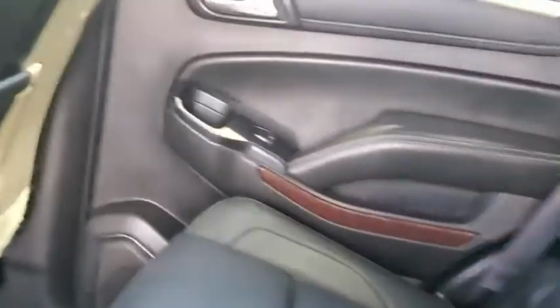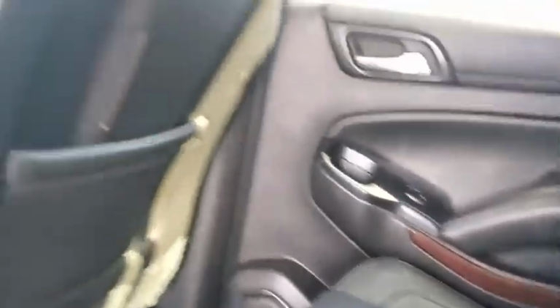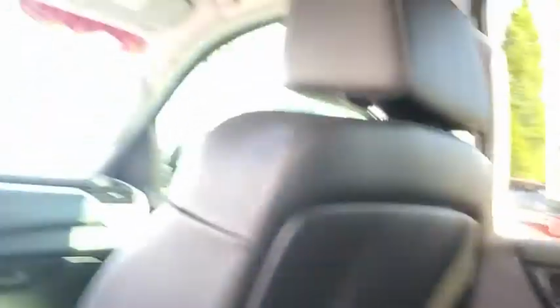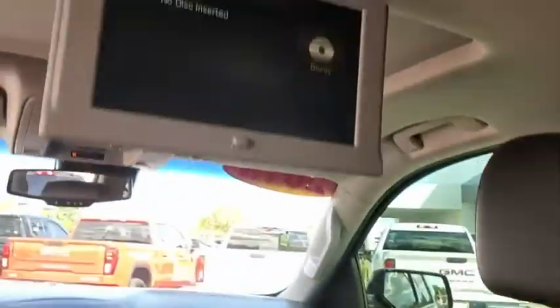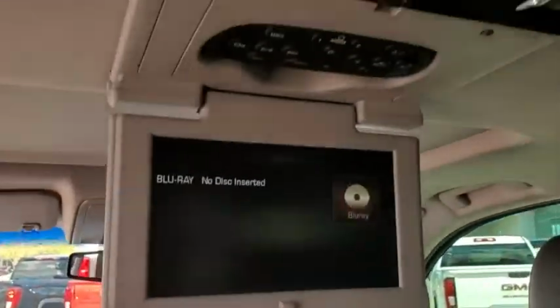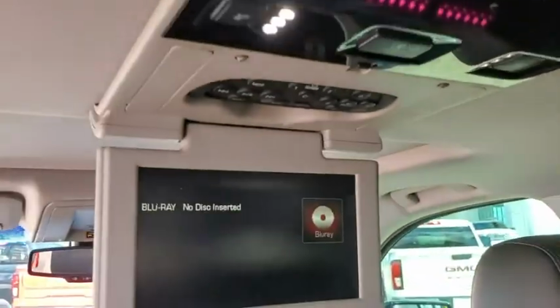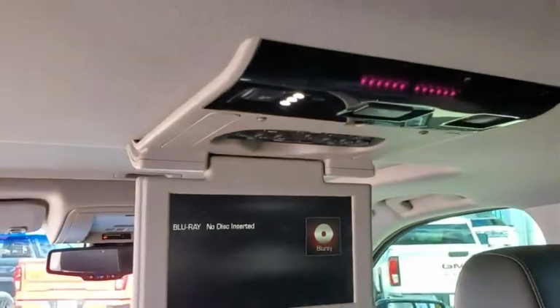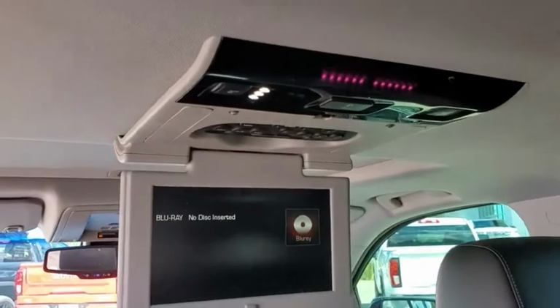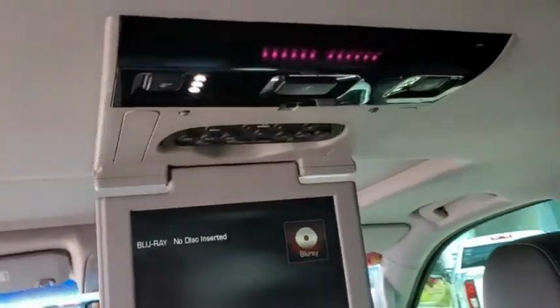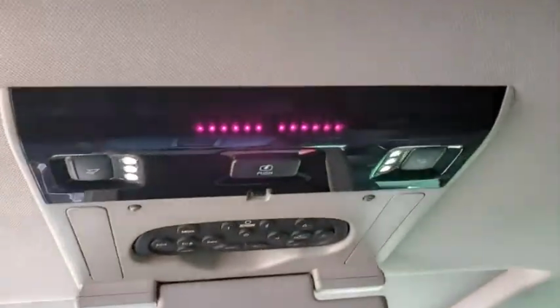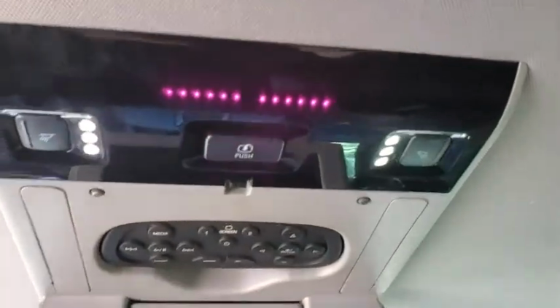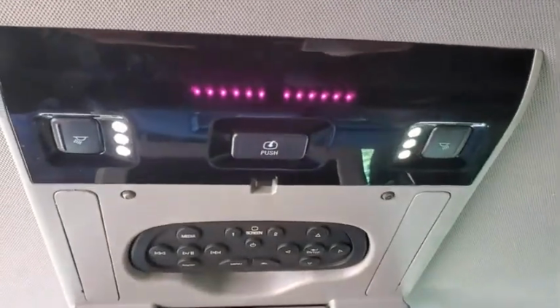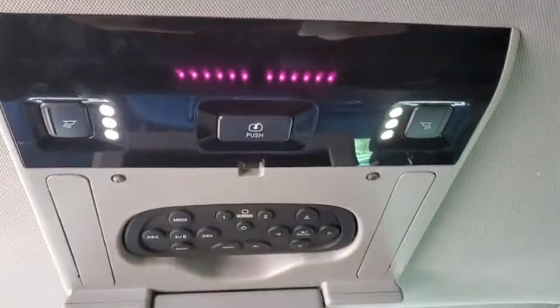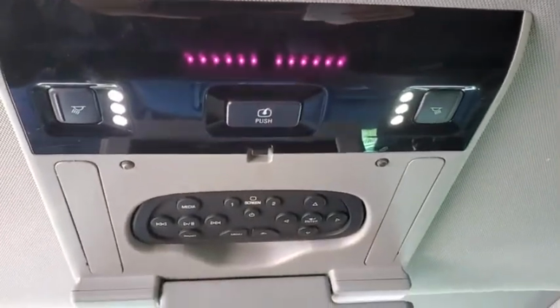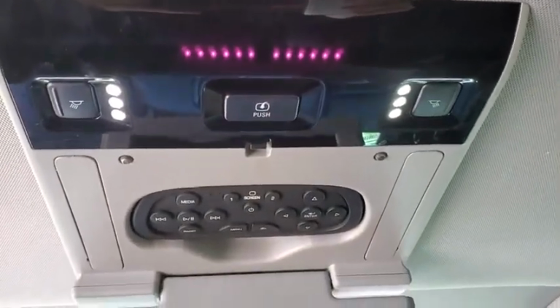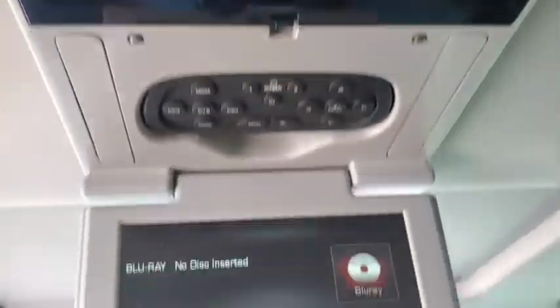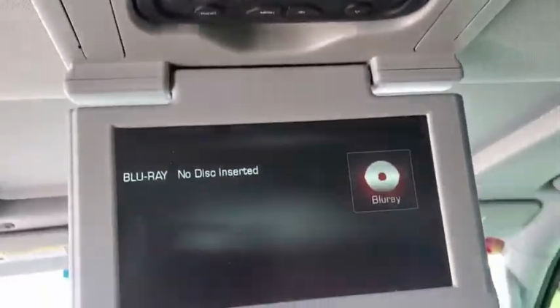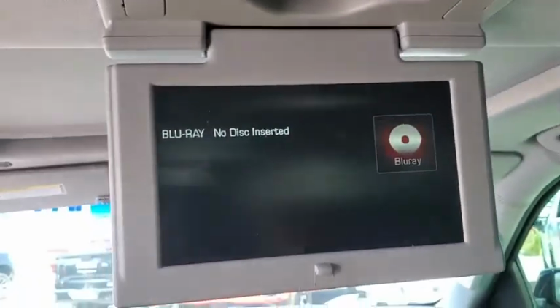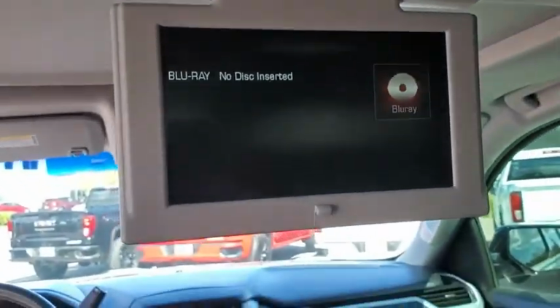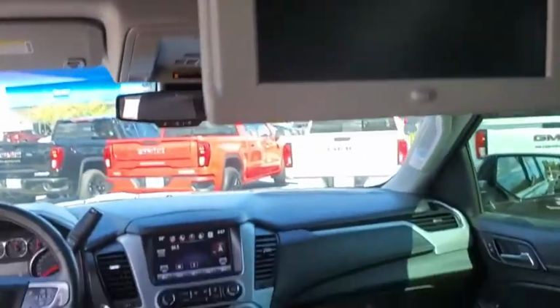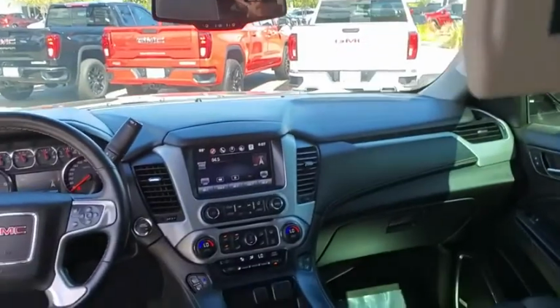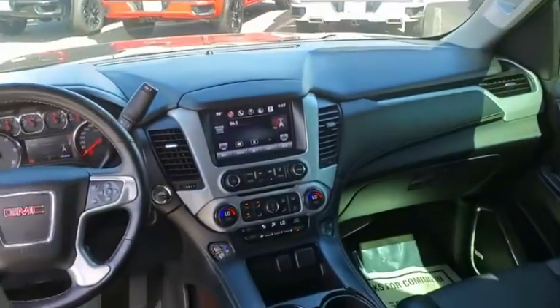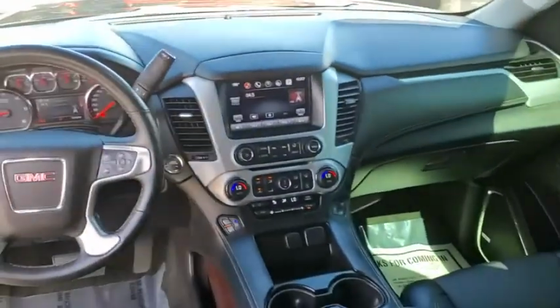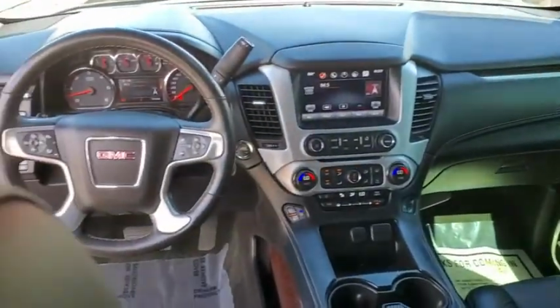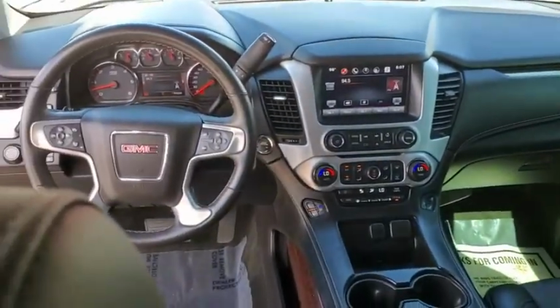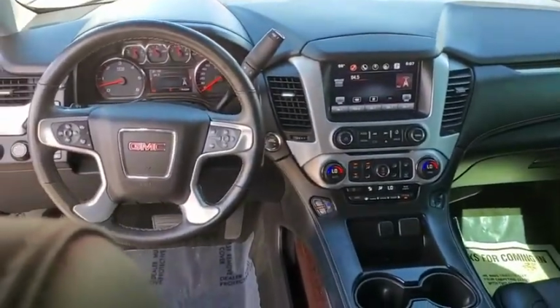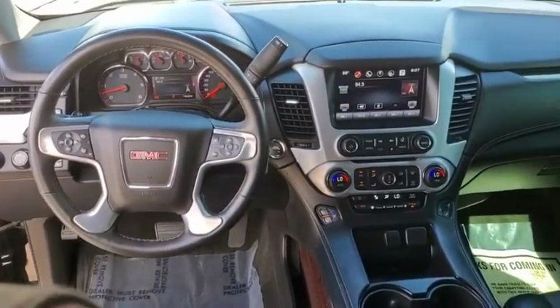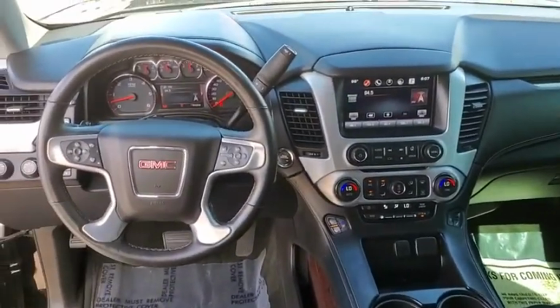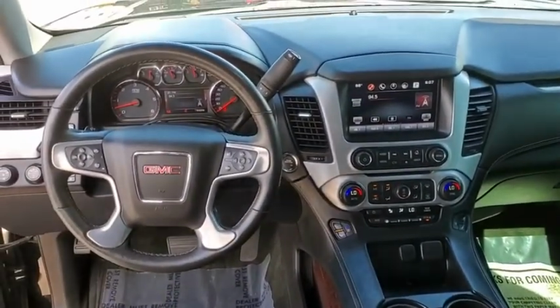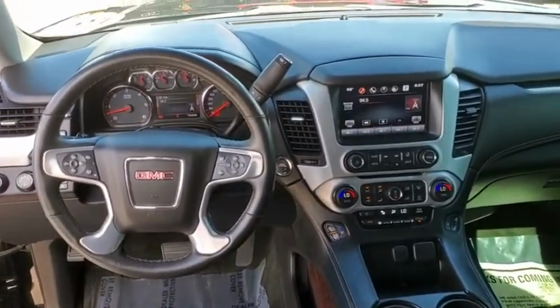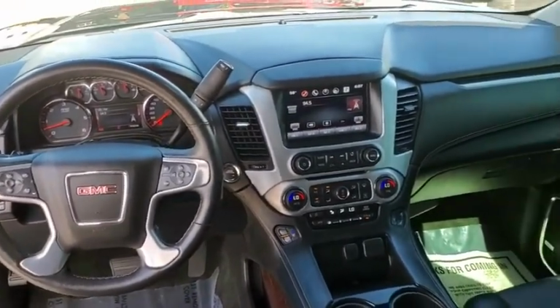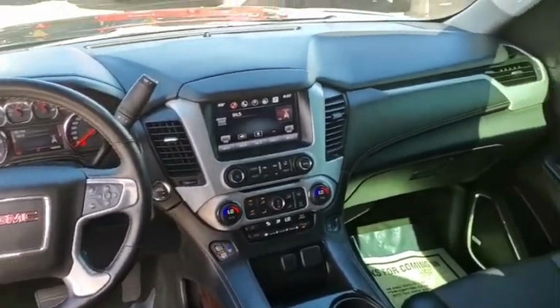Auto-dimming rearview mirror, four-wheel disc brakes, universal garage door opener, heated steering wheel, compass, electronic stability control, power windows, heated front seats, fog lights, rear window defroster.